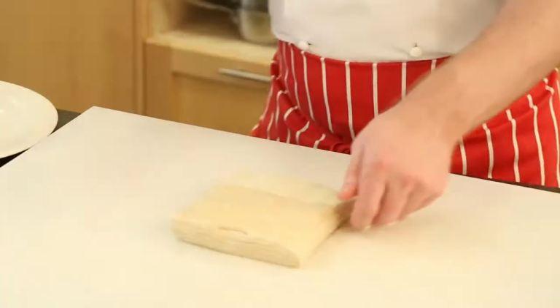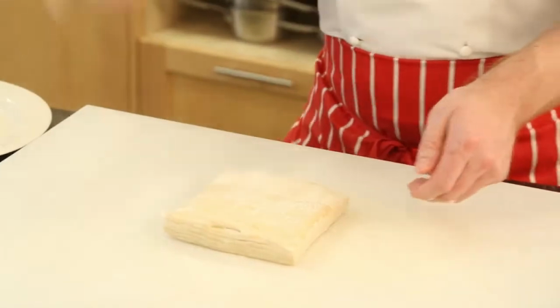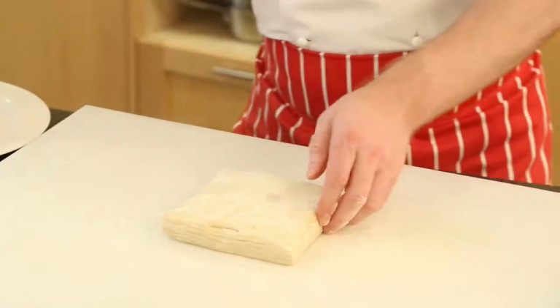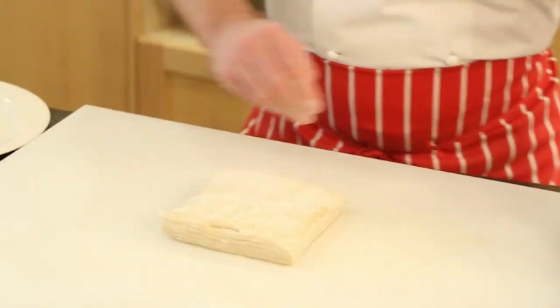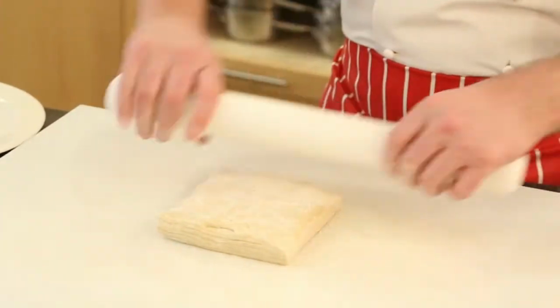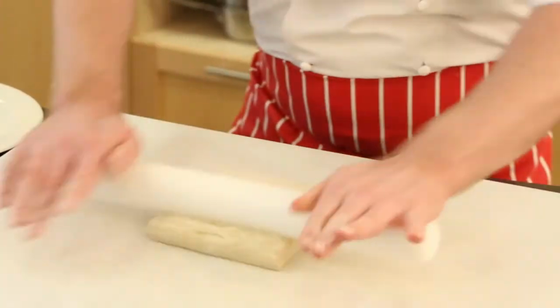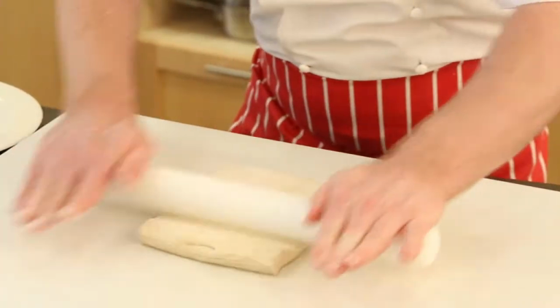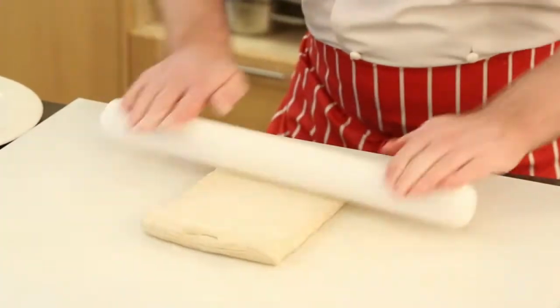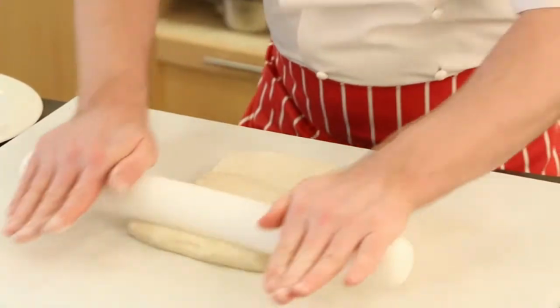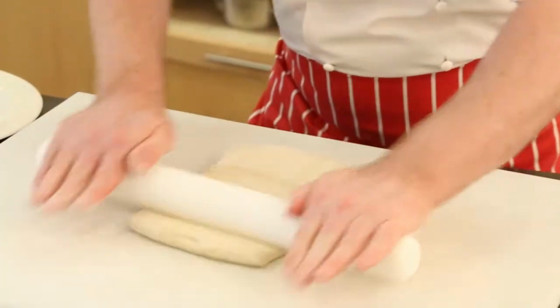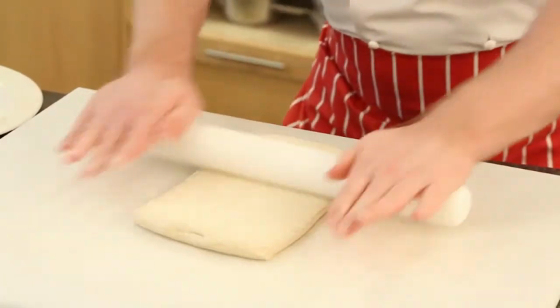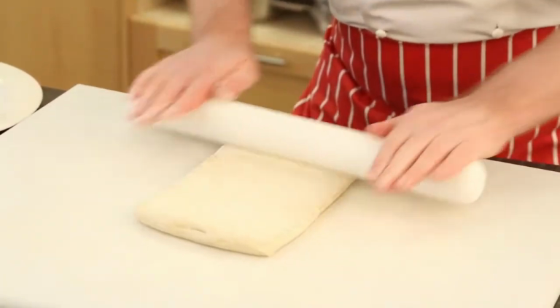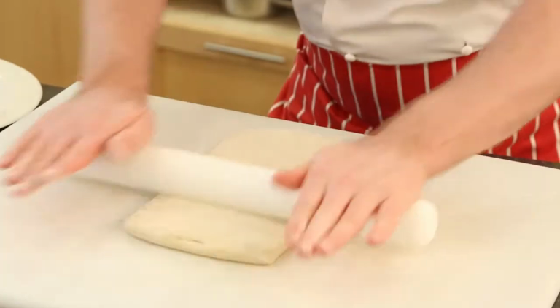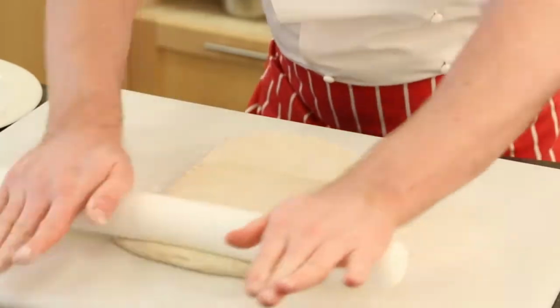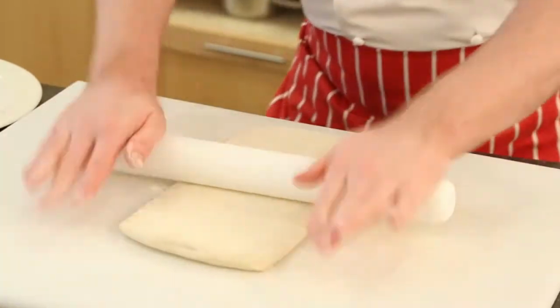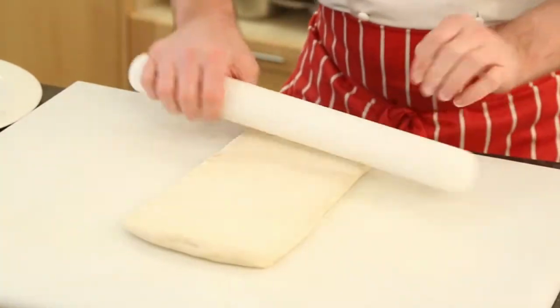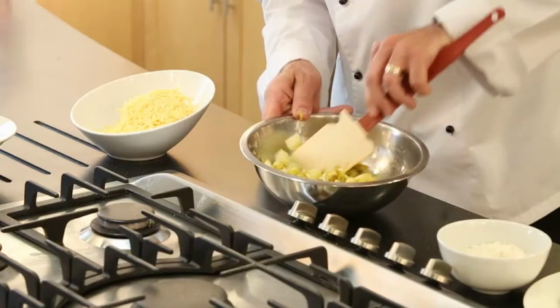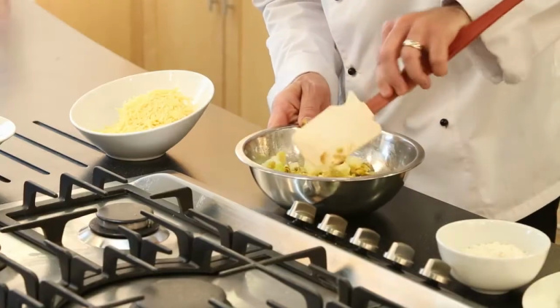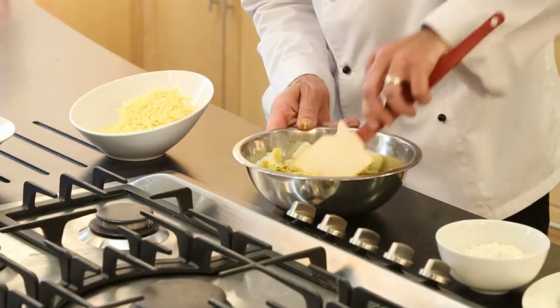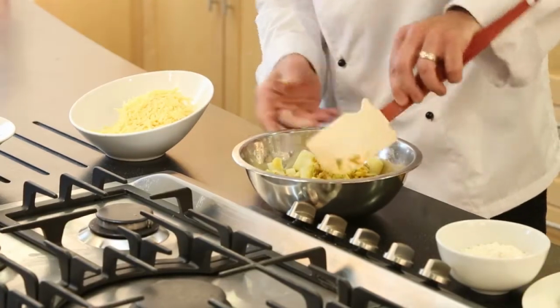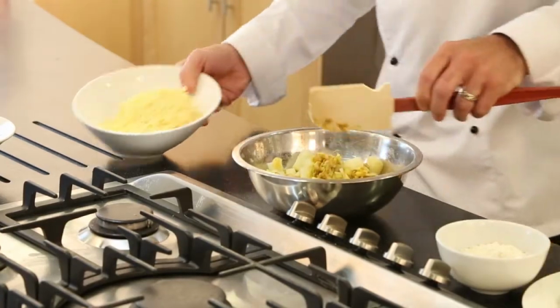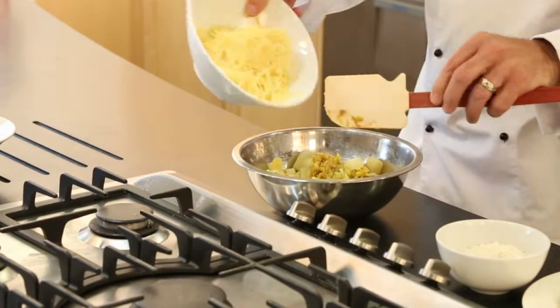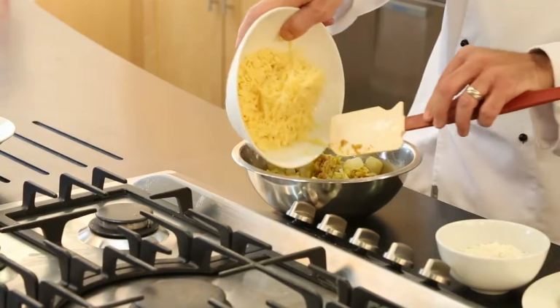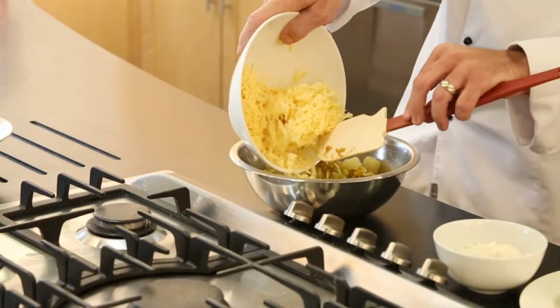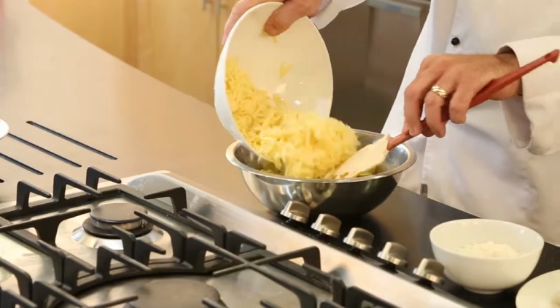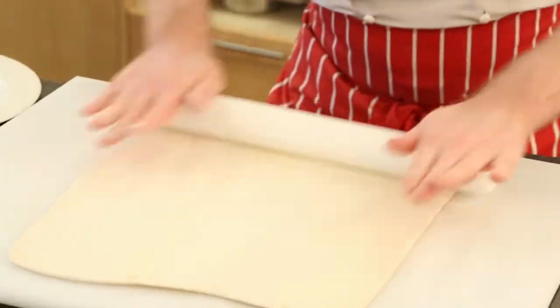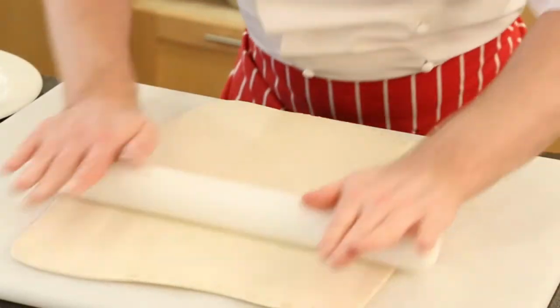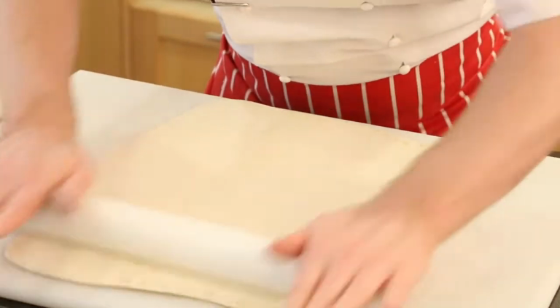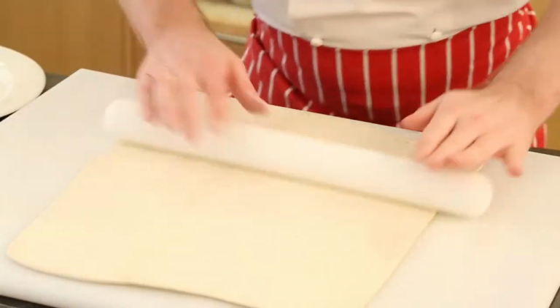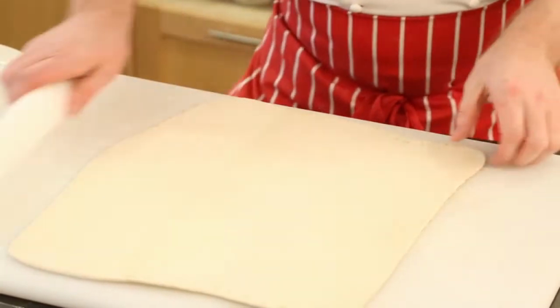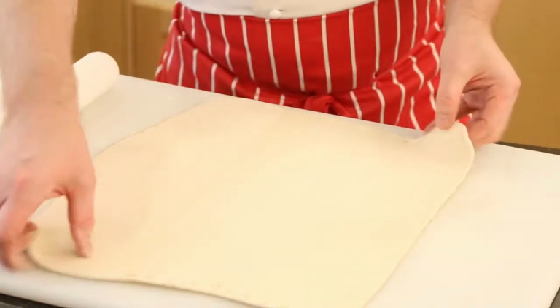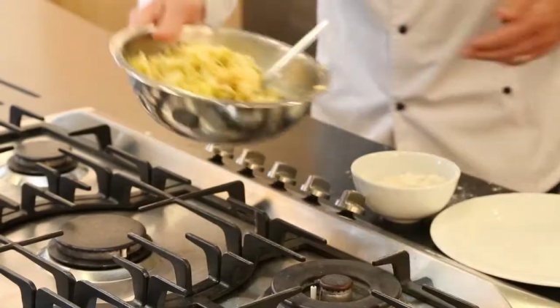For the pastry we're going to use puff pastry. All I'm going to do is roll this out into a large square. In with the potatoes, then the cheese. You can see the pastry is now rolled out to about one and a half millimetres.